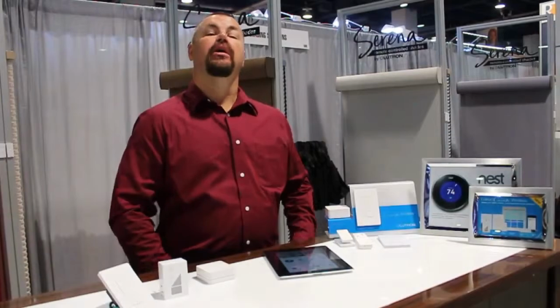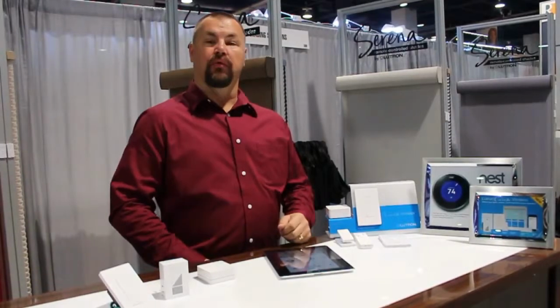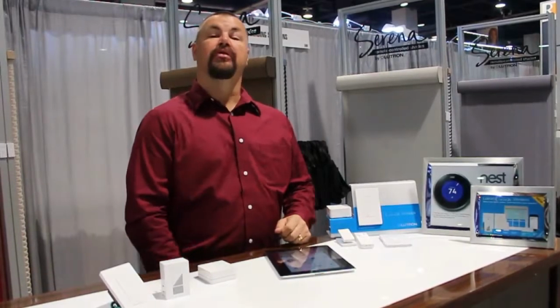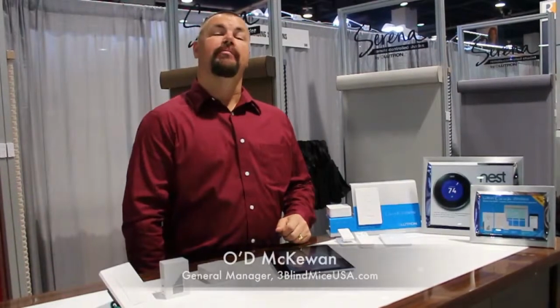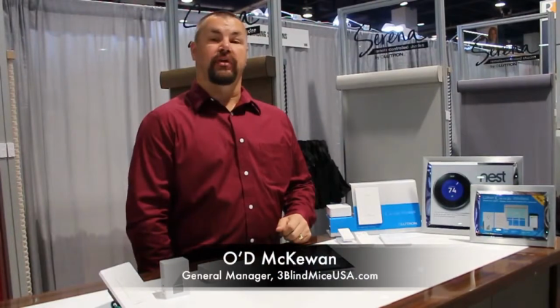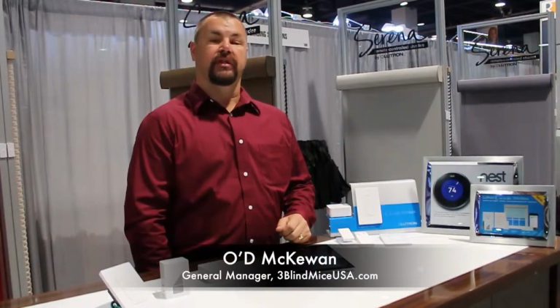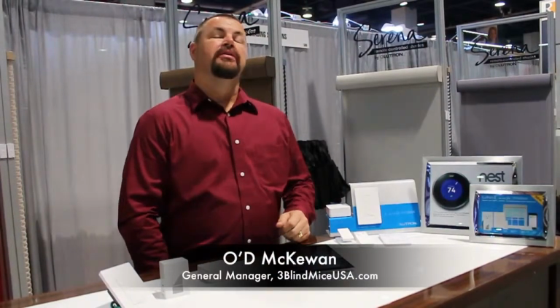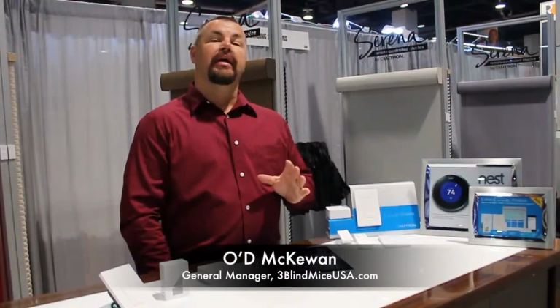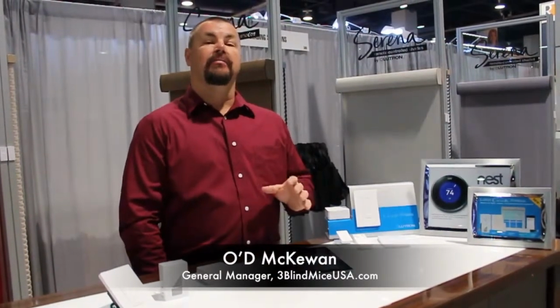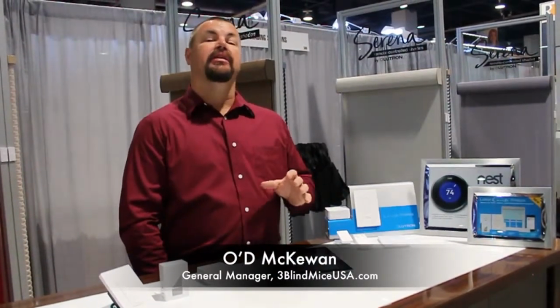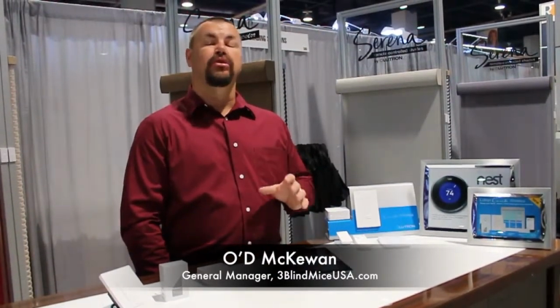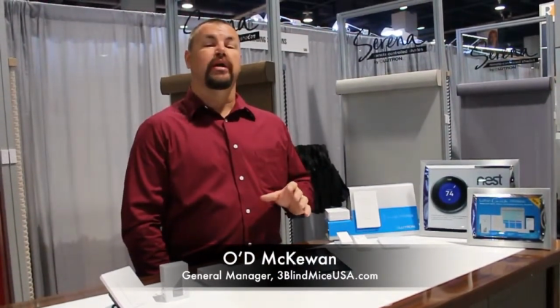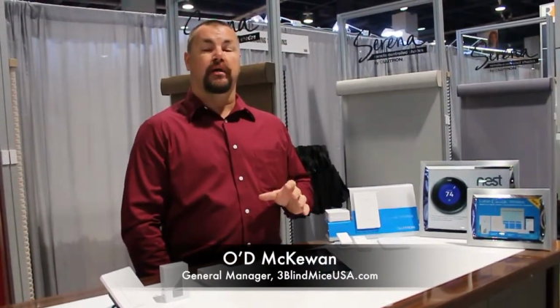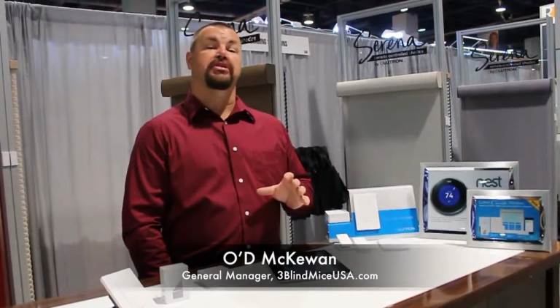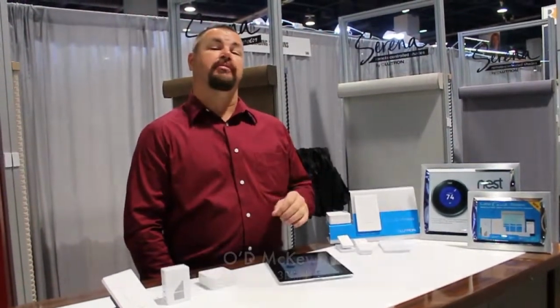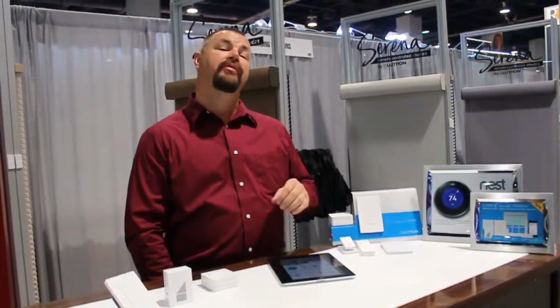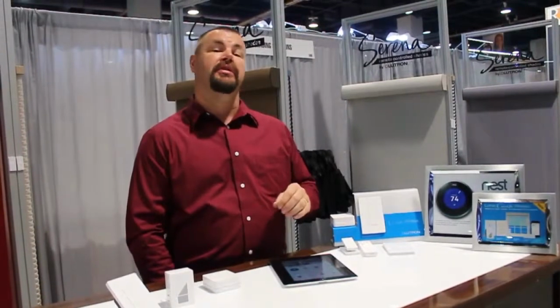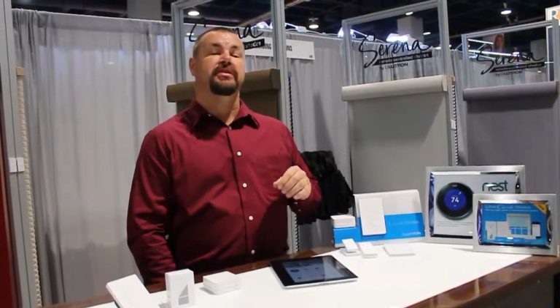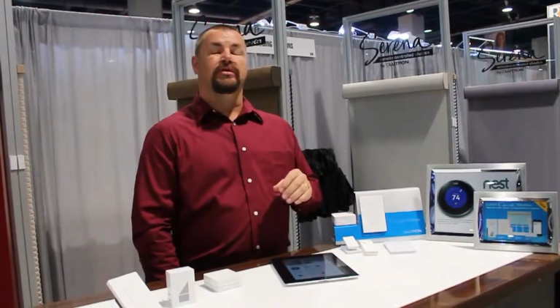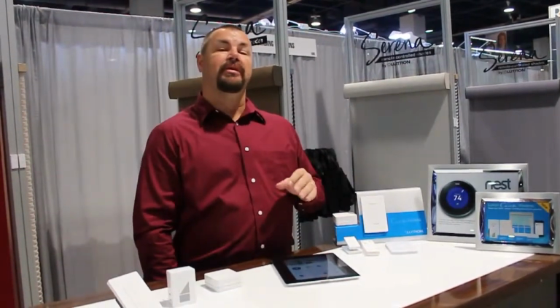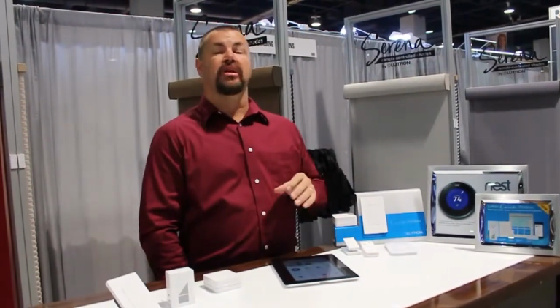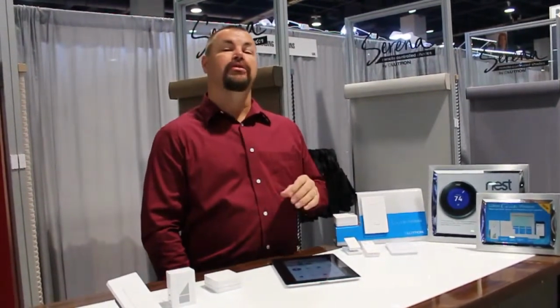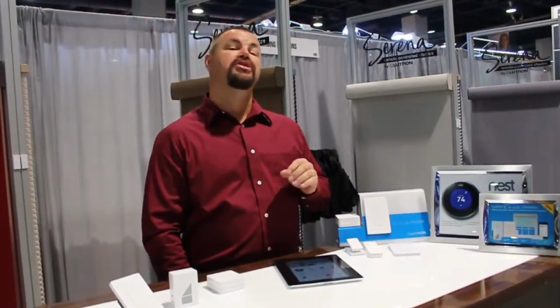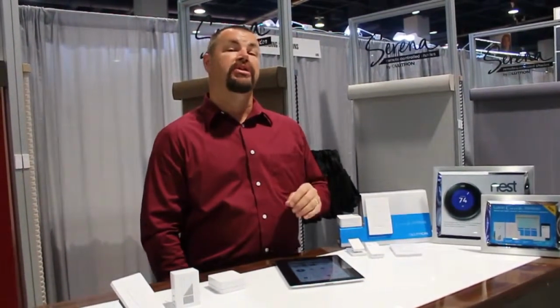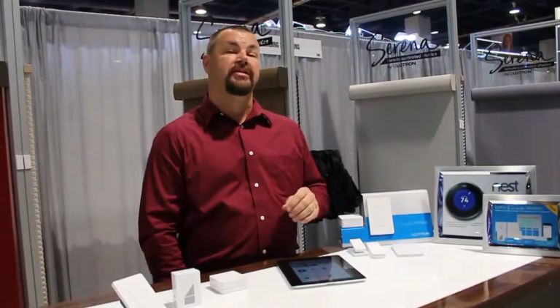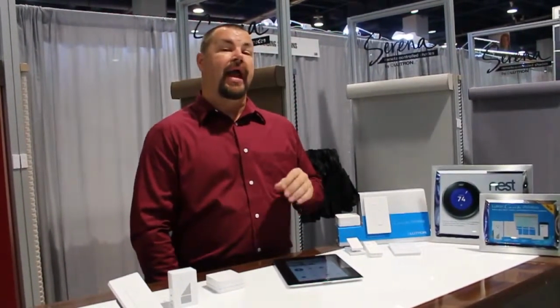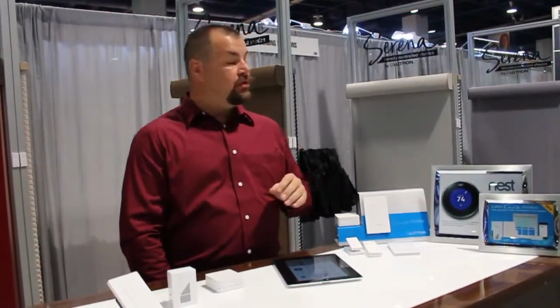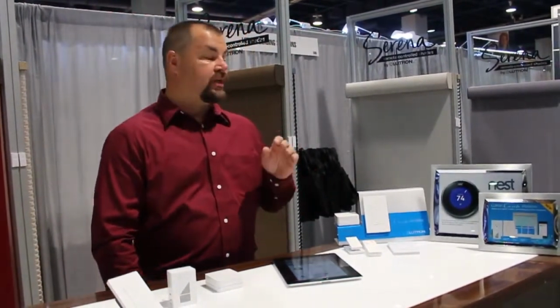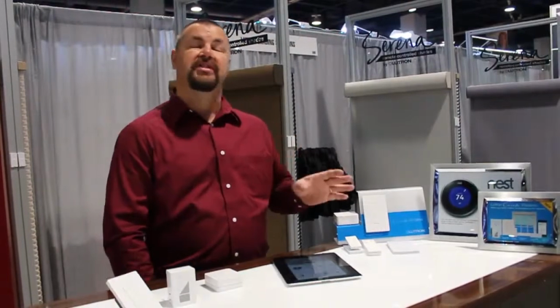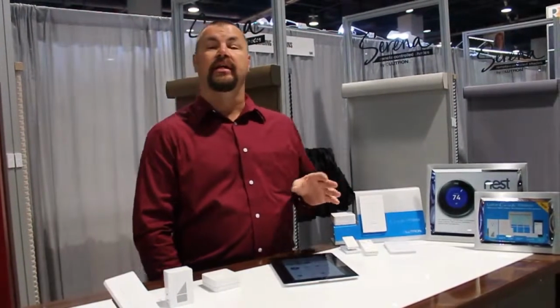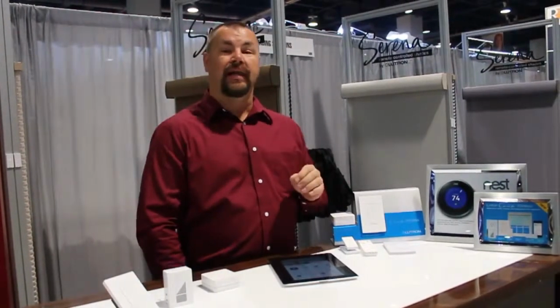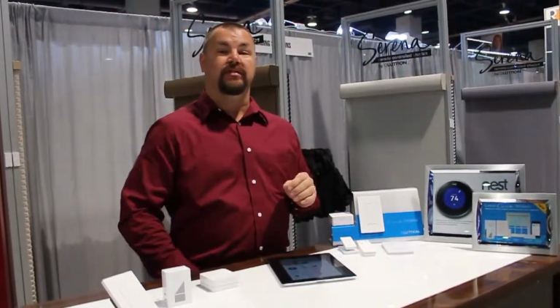Hello and welcome to Three Blind Mice Window Coverings. Today I'd like to talk about the Lutron automation system. What we've got is a combination of the Lutron Serena Shades and the Lutron Caseta lighting system.